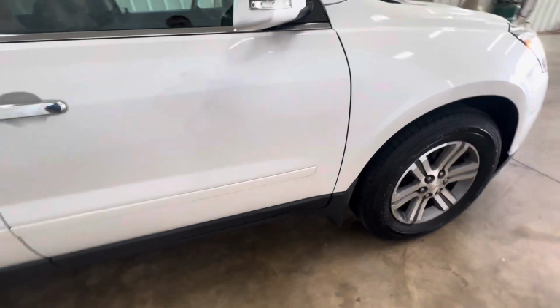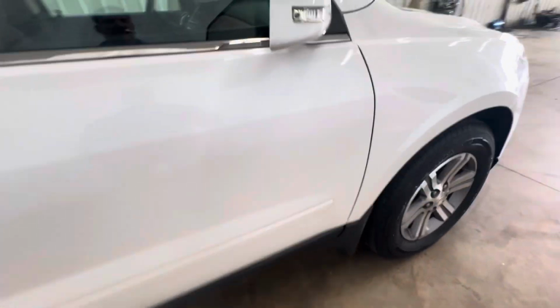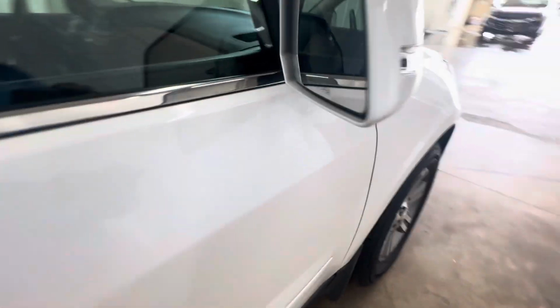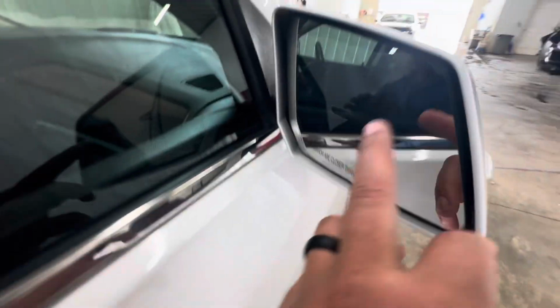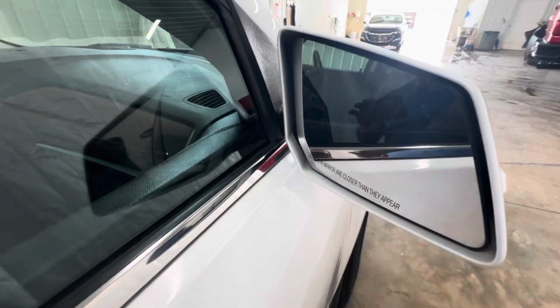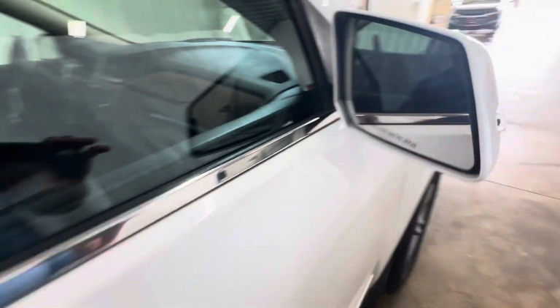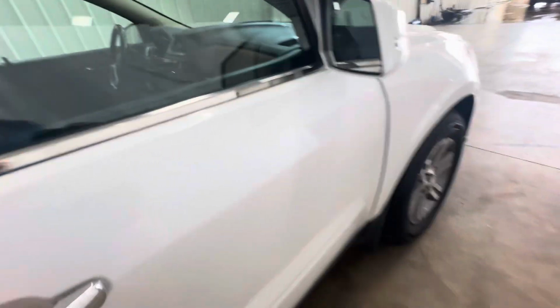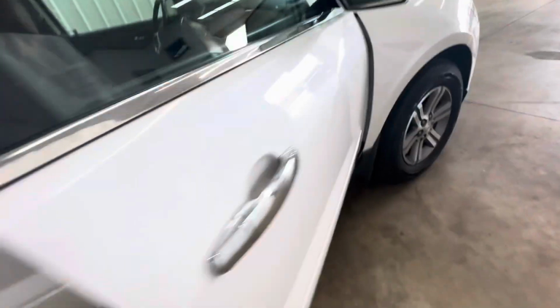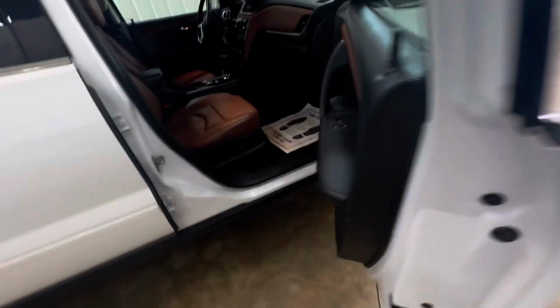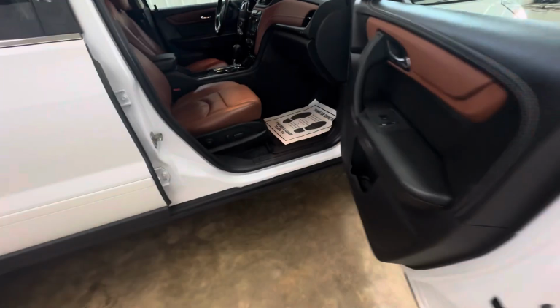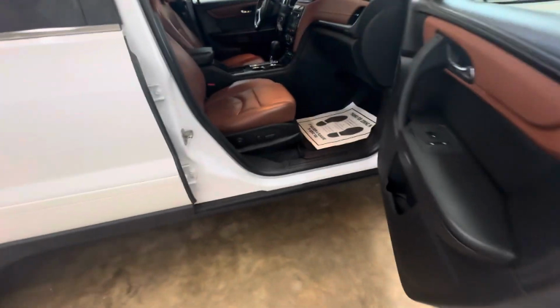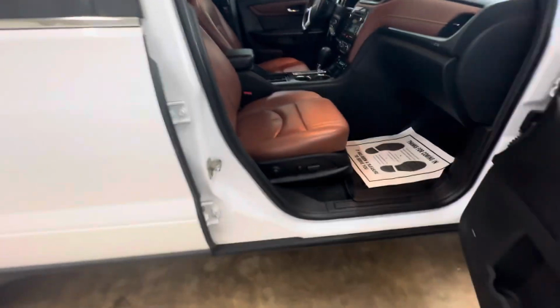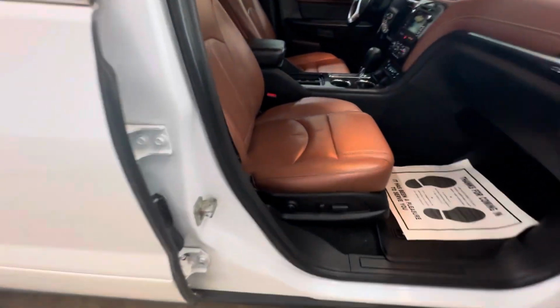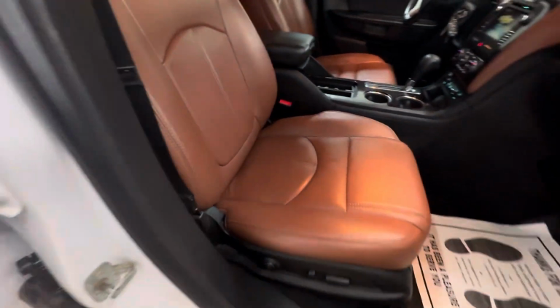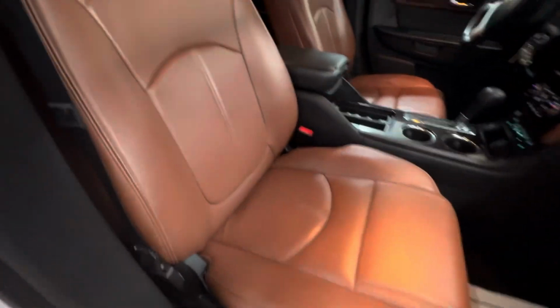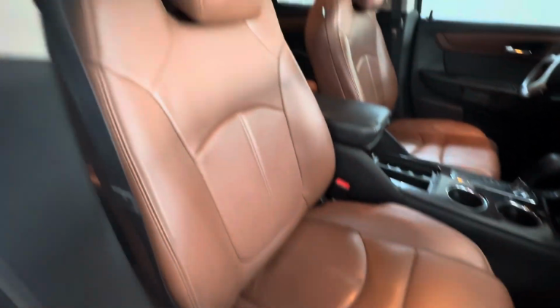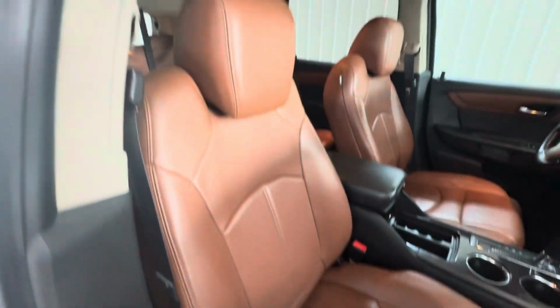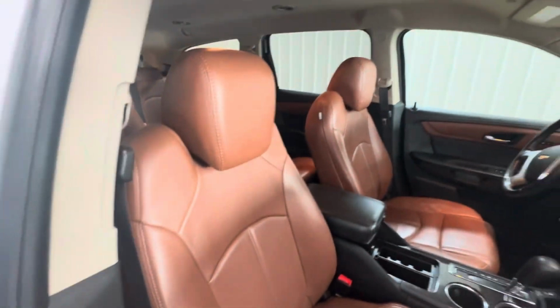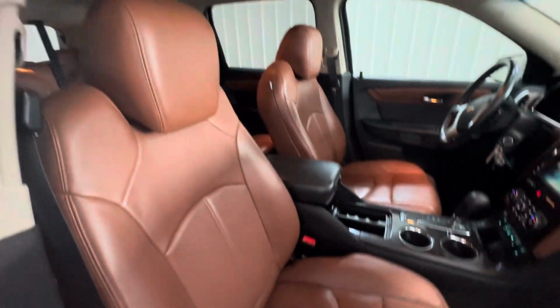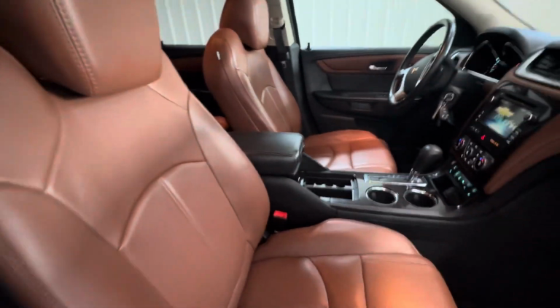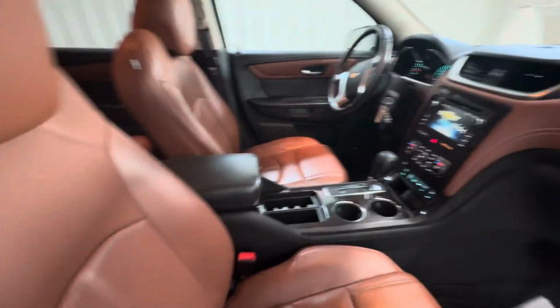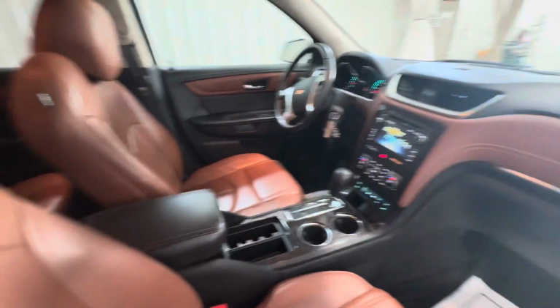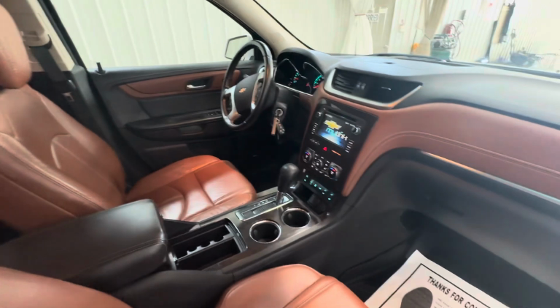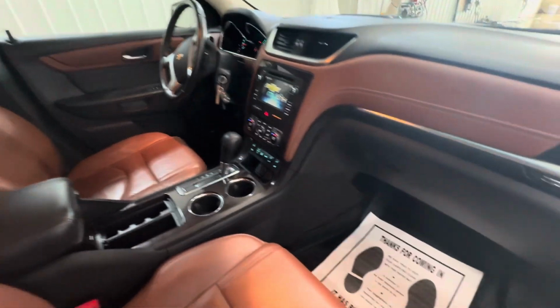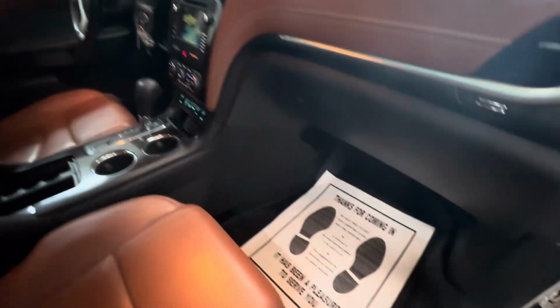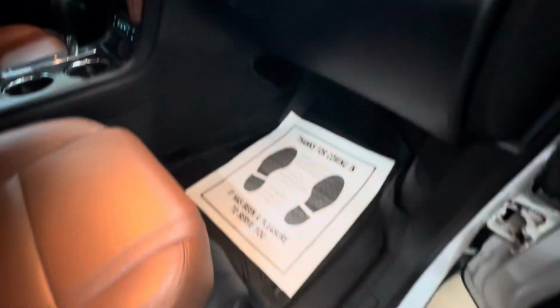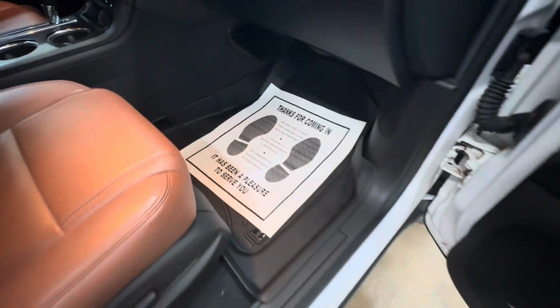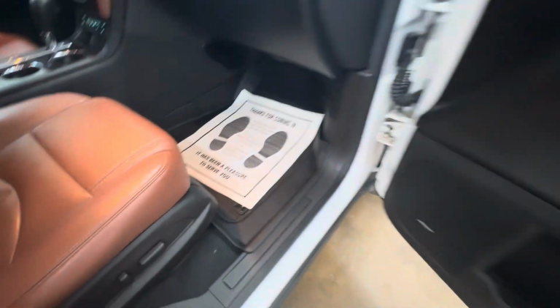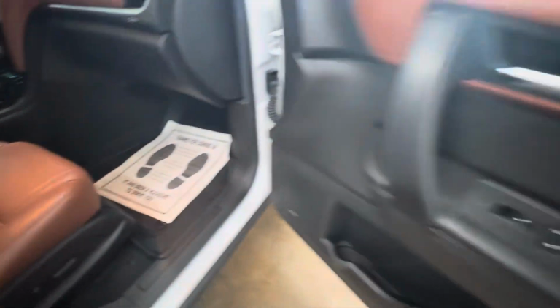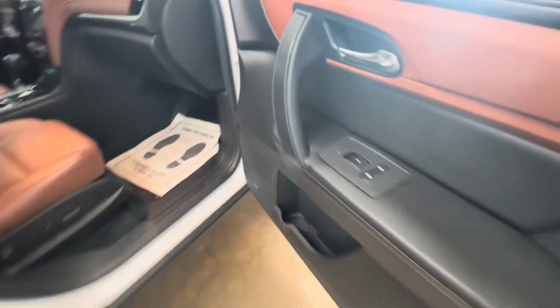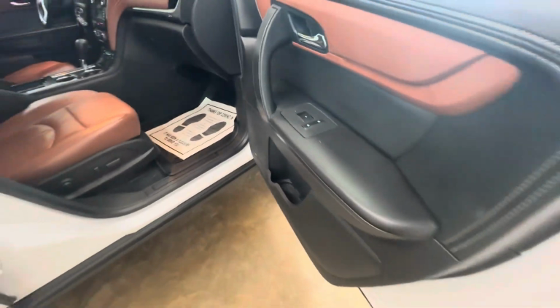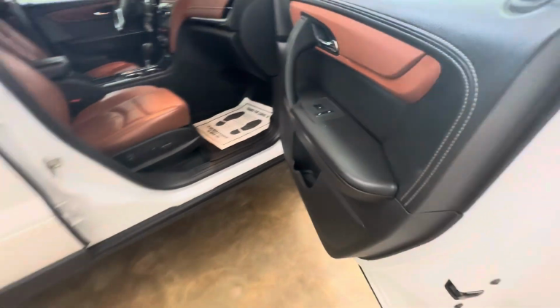You'll have blind spot indicators in your mirror. Power passenger seats. No rips or tears in these leather seats. Non-smoker. Got the all-weather floor mats as well. Power windows, power locks.